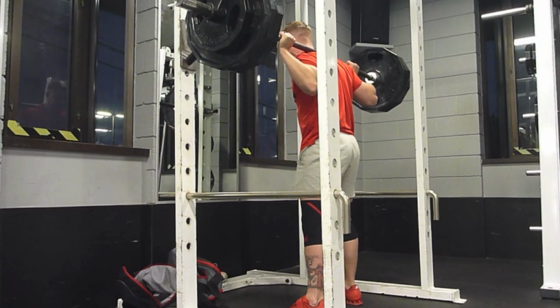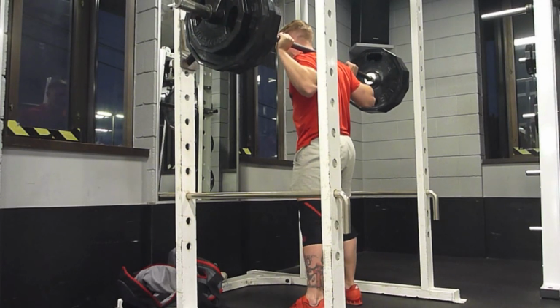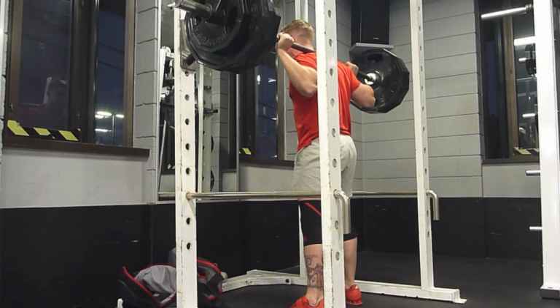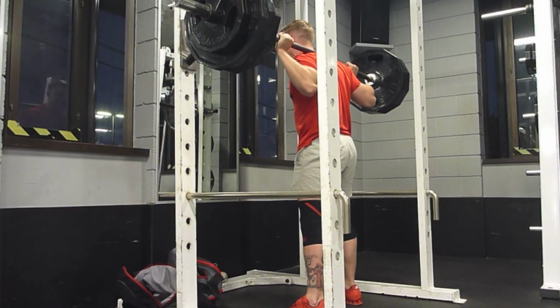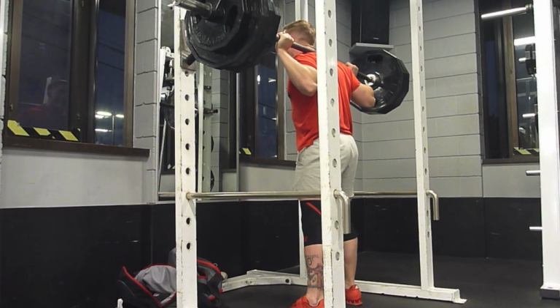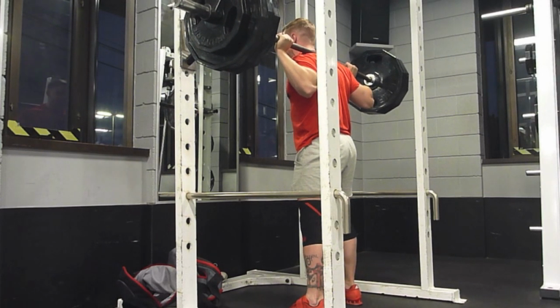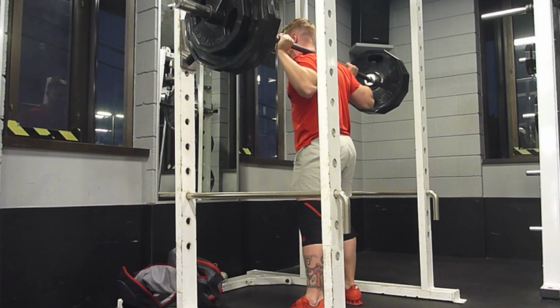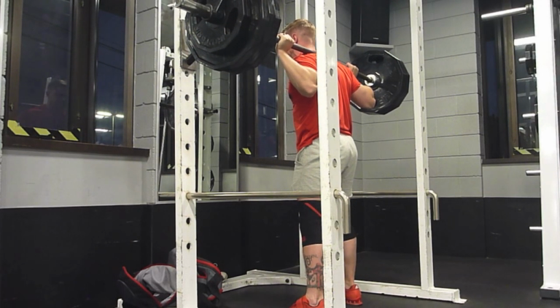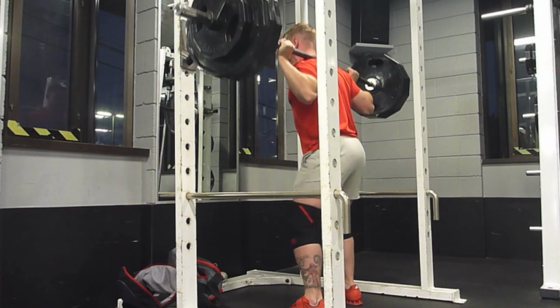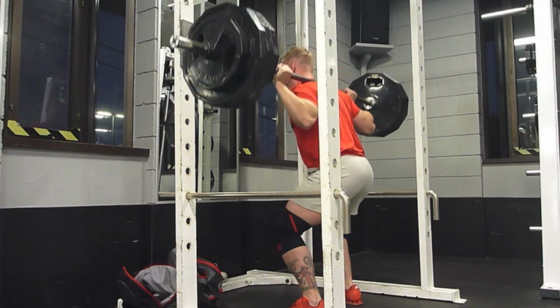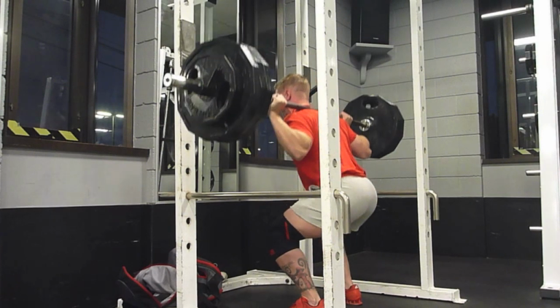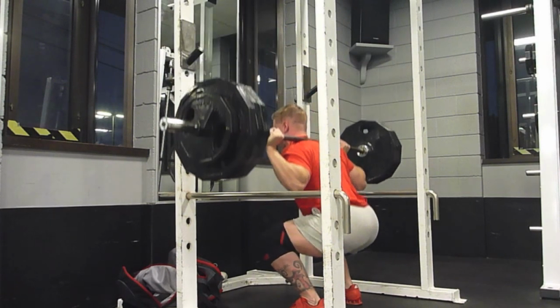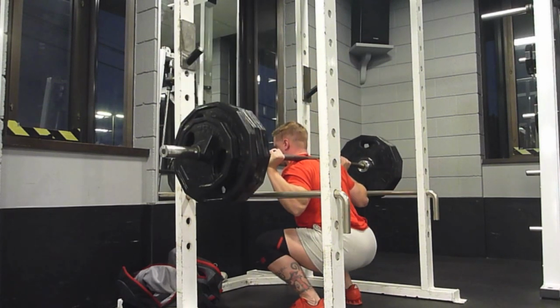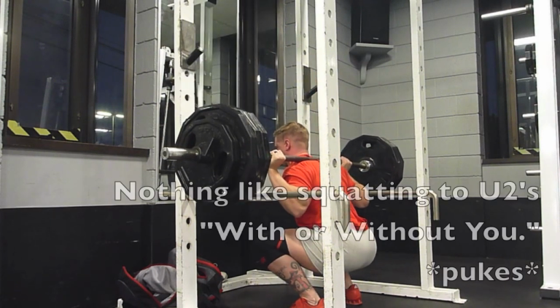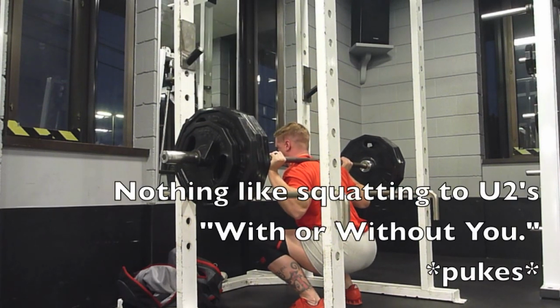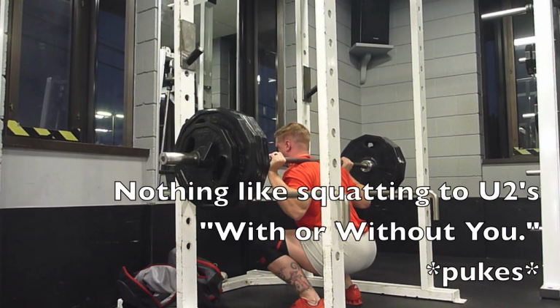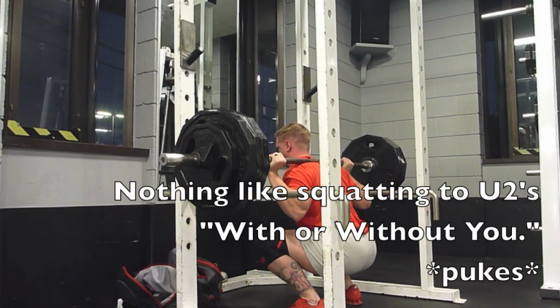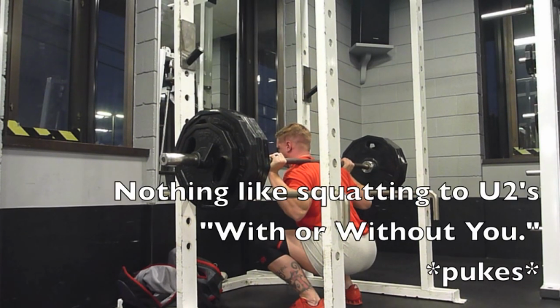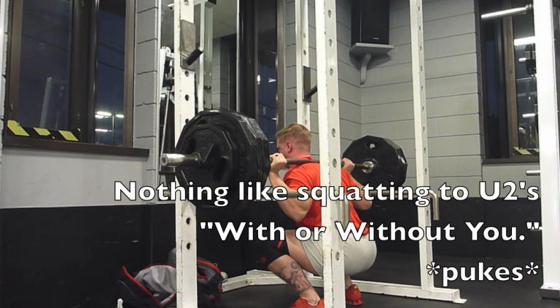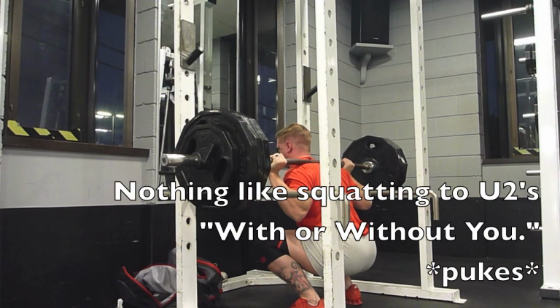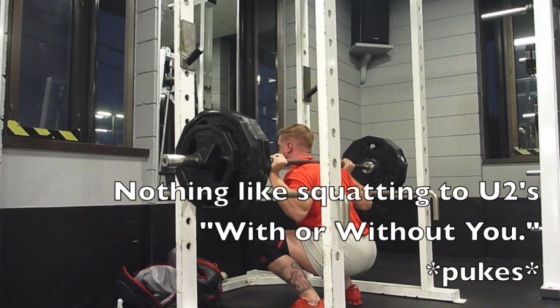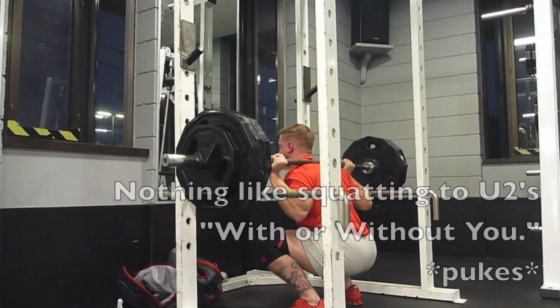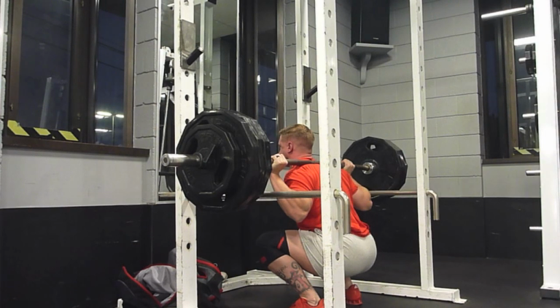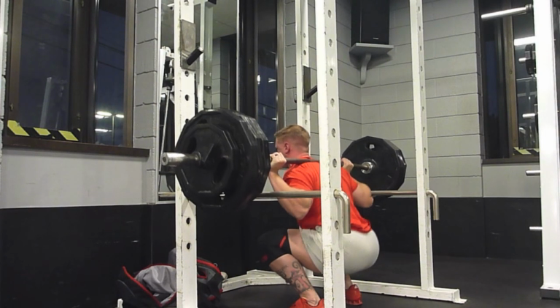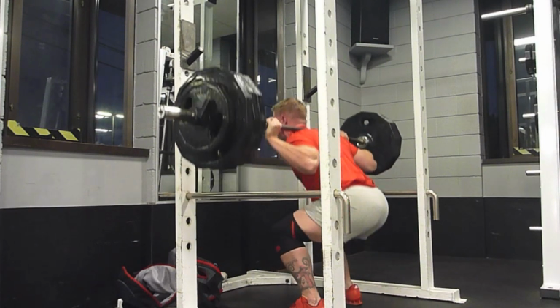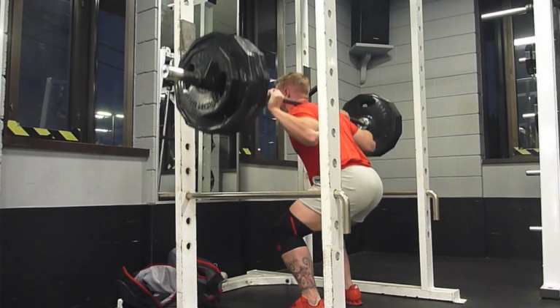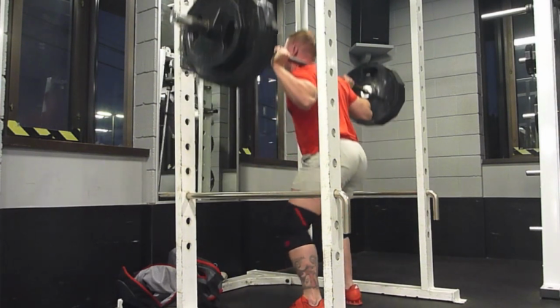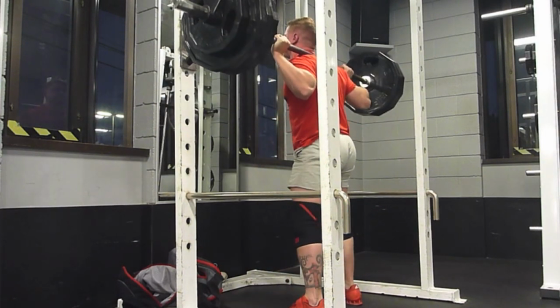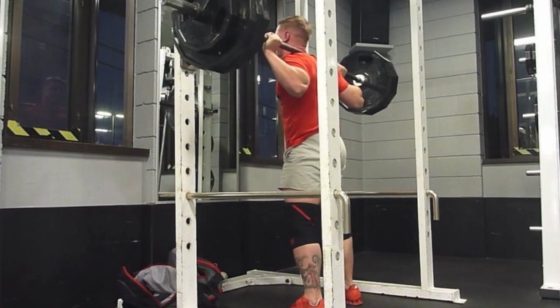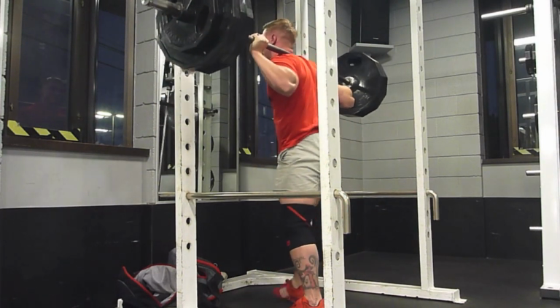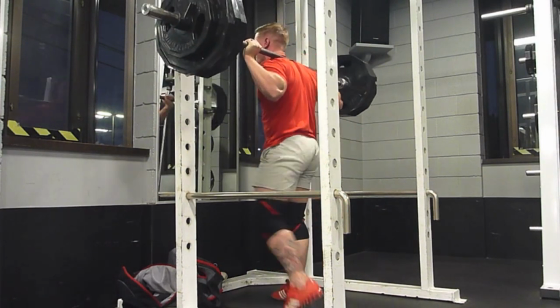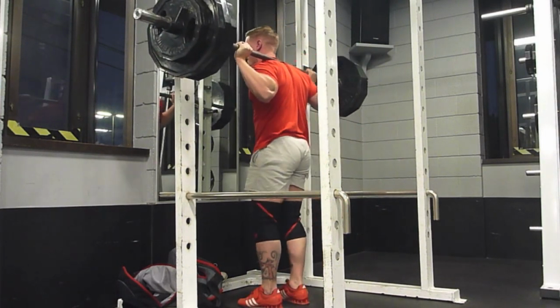I got no beard so lifts are not insane, unfortunately. Got that face of a baby. But hey, just makes me get ID'd until I'm like 100 years old. Whatever.